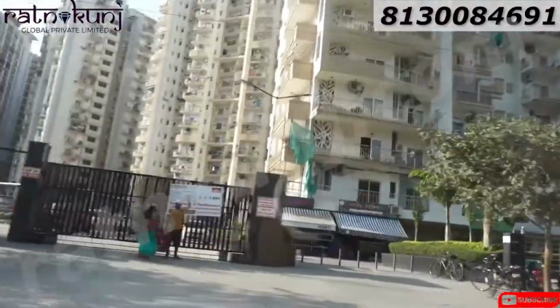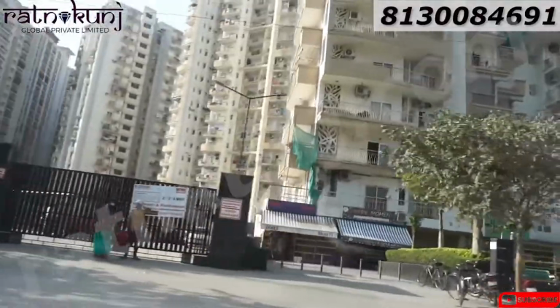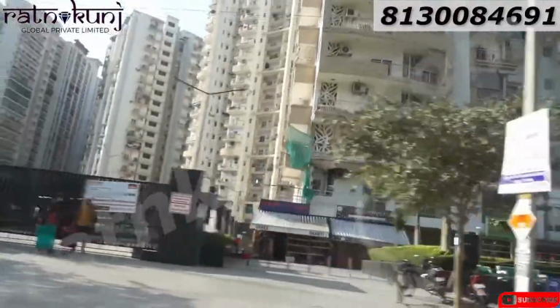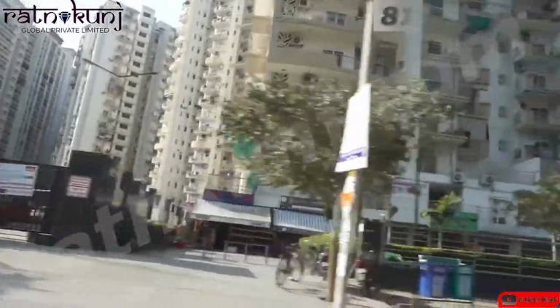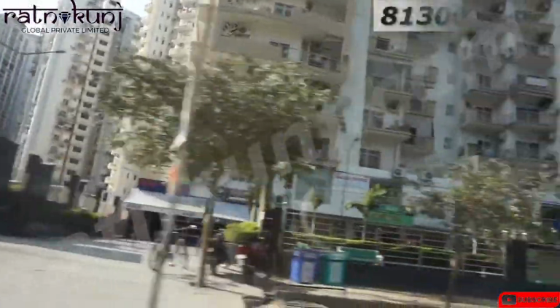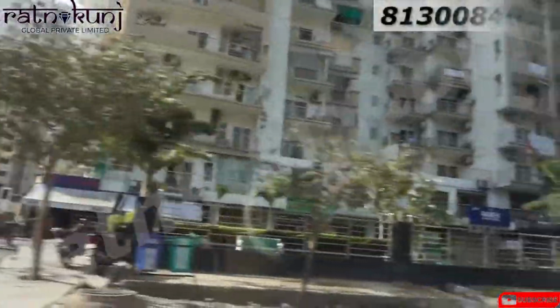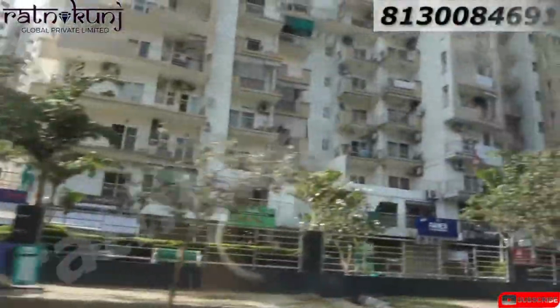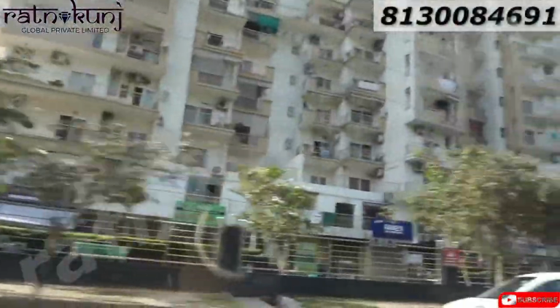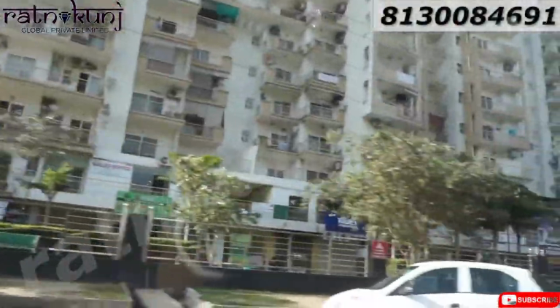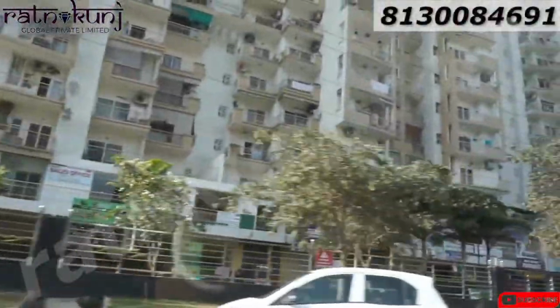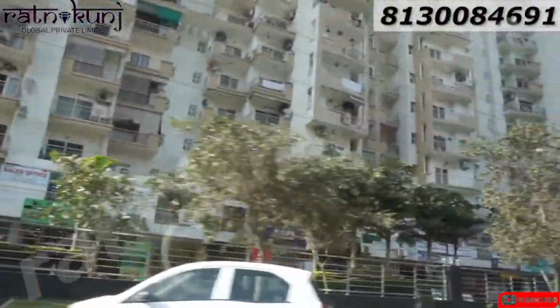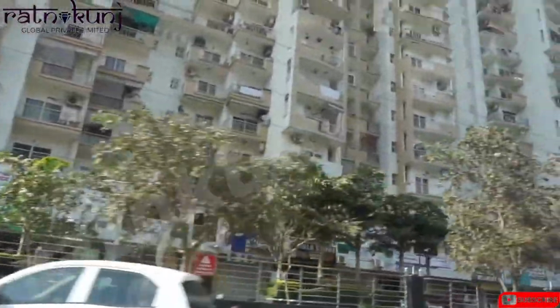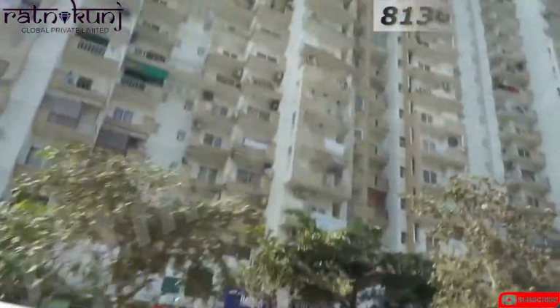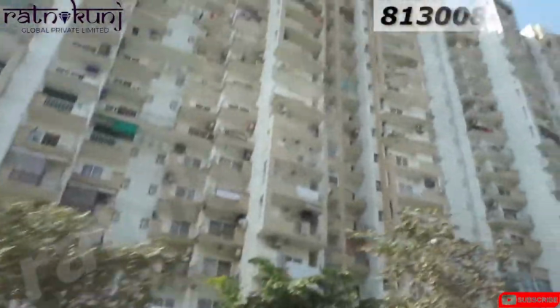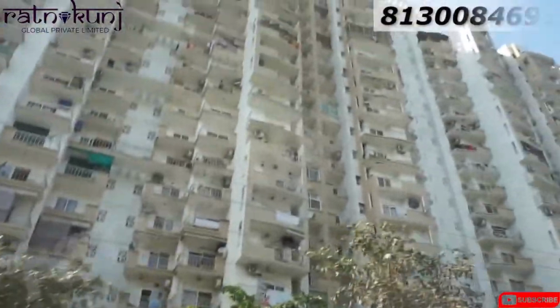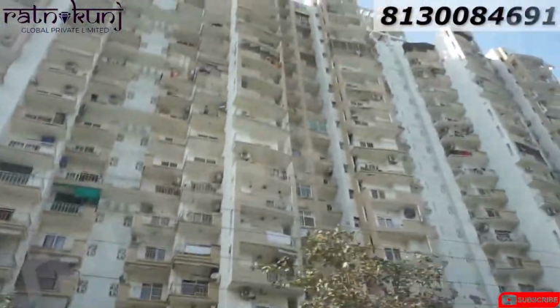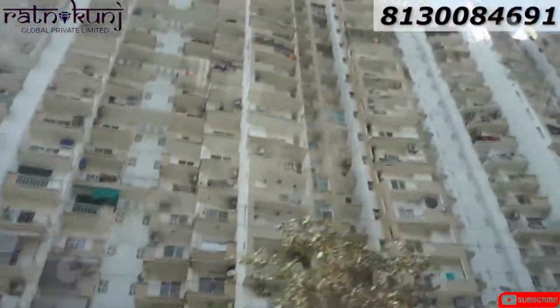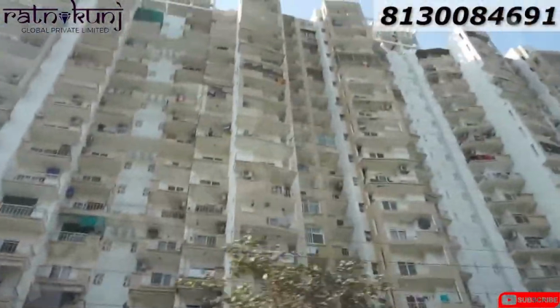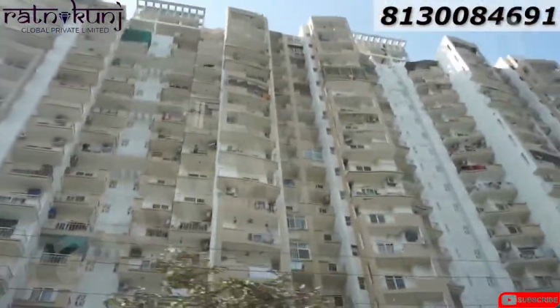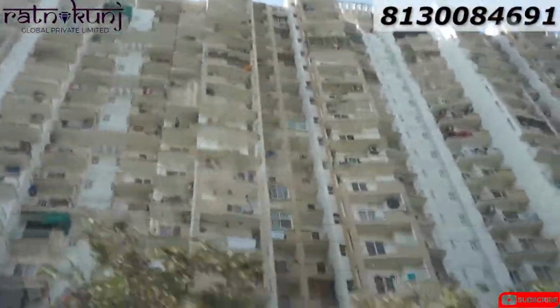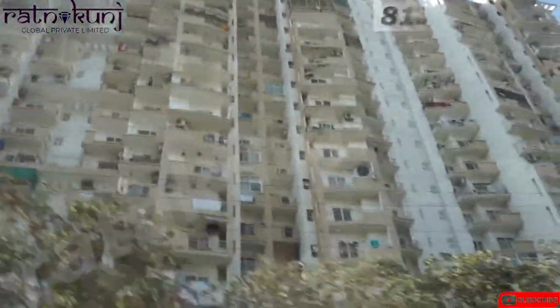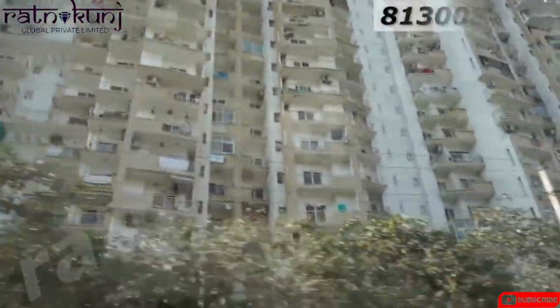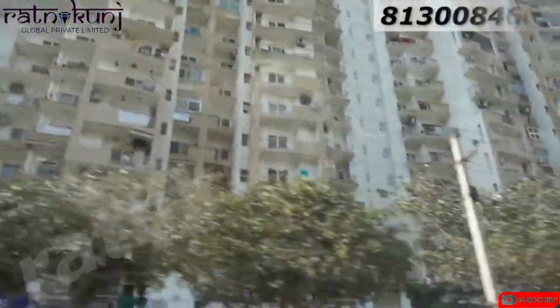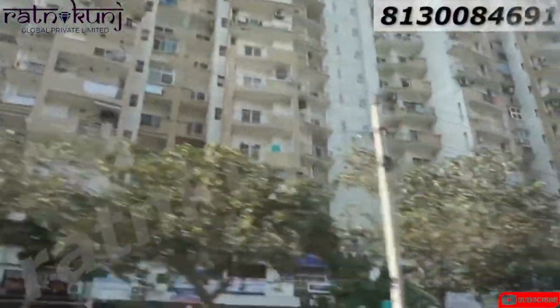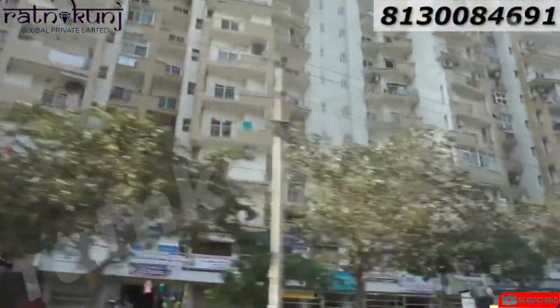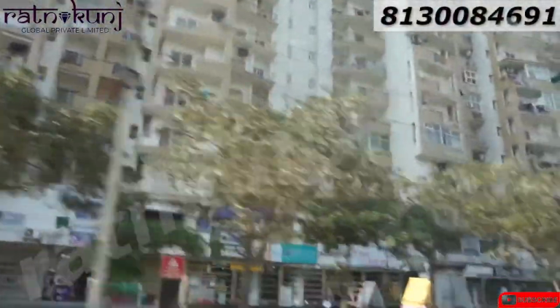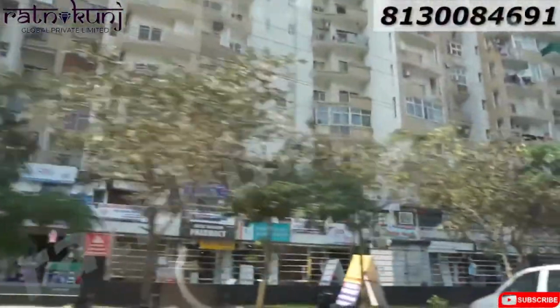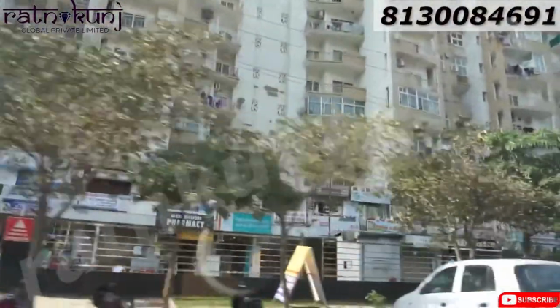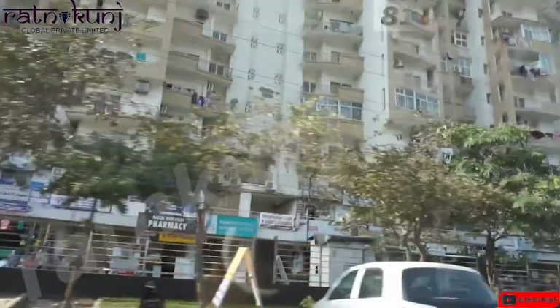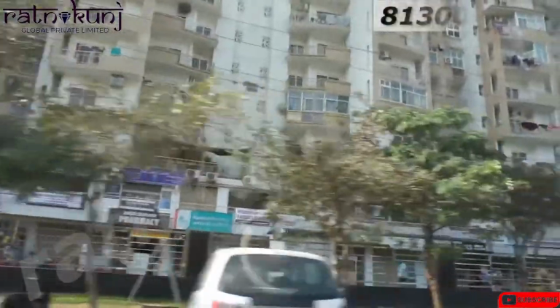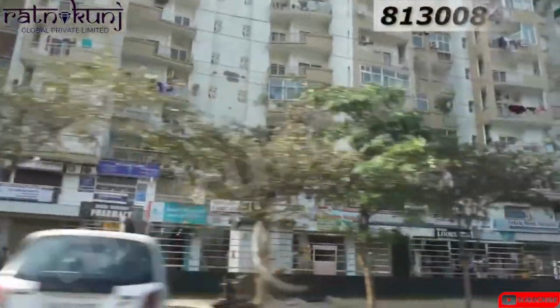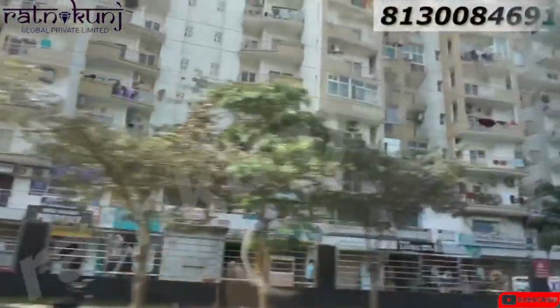Today I am going to show you a society called N3 Golfshoot 2. This is the Society Sector 78 in Noida. Here is Sector 101 Metro Station at a walking distance.